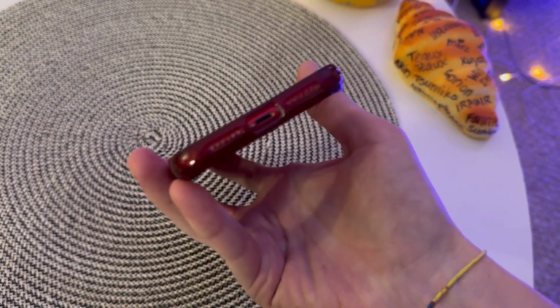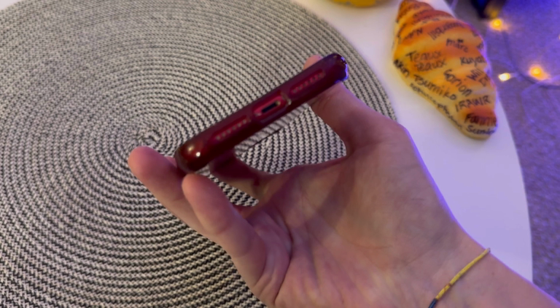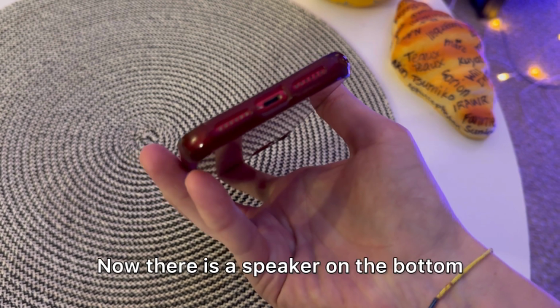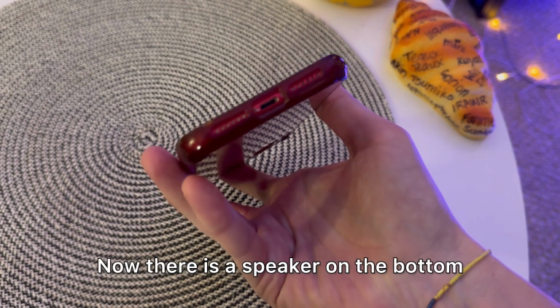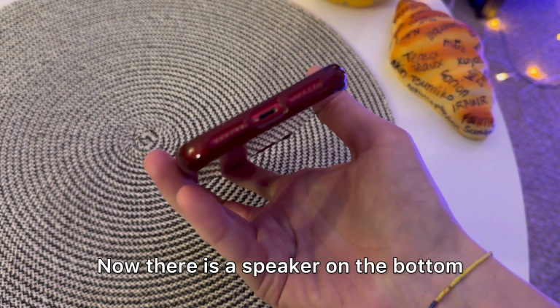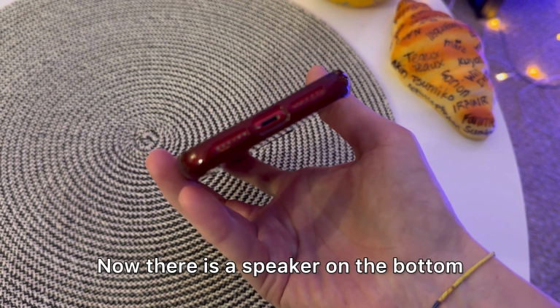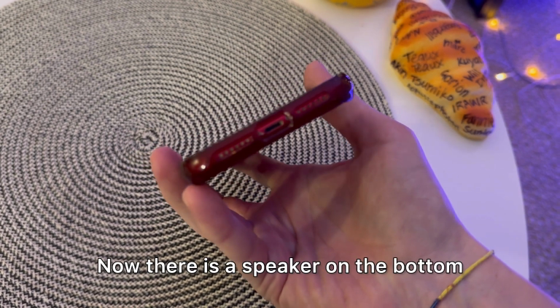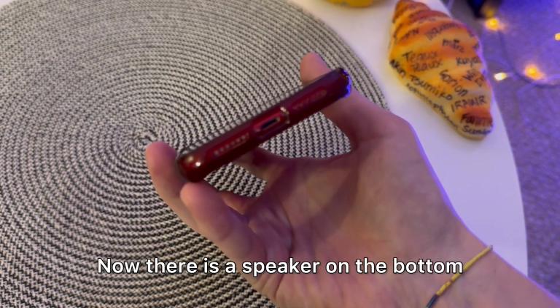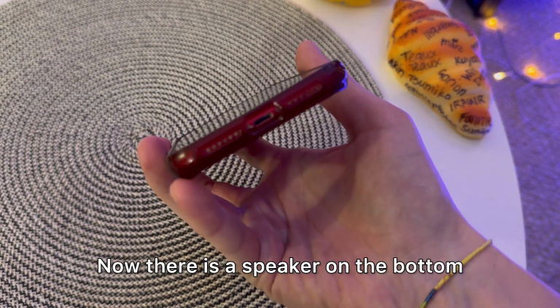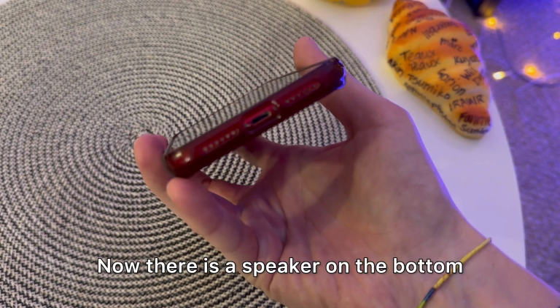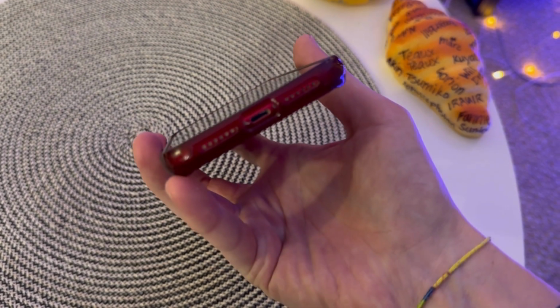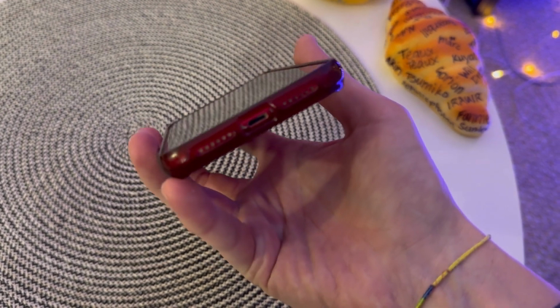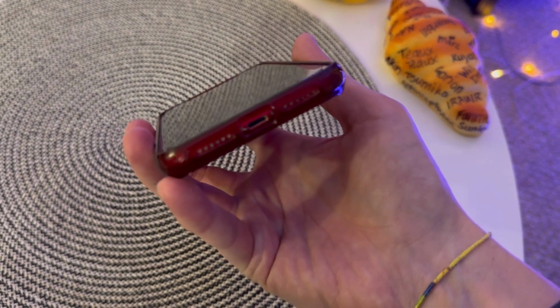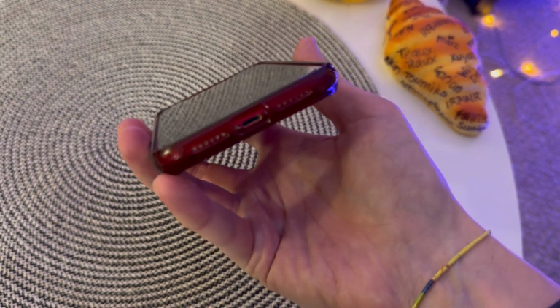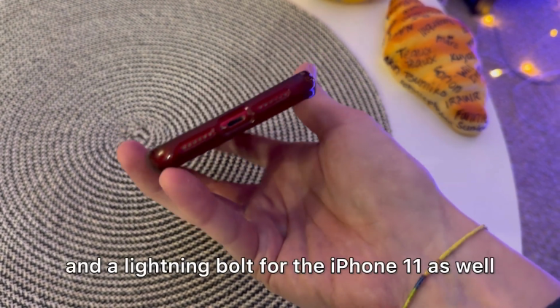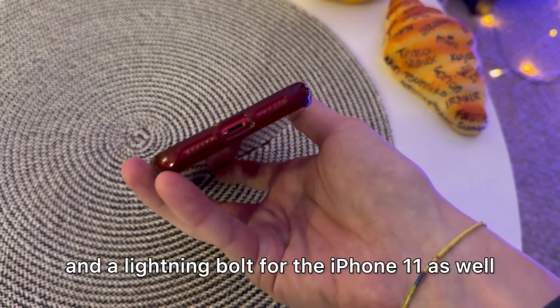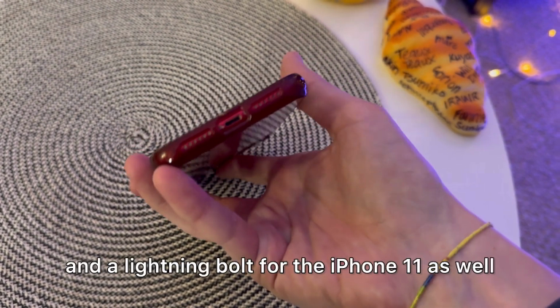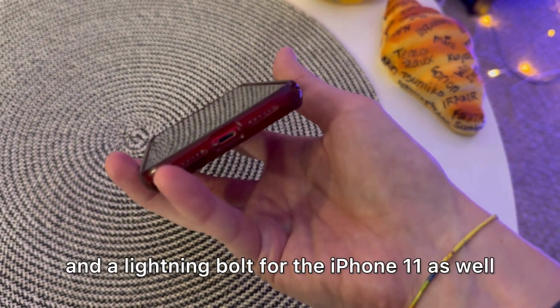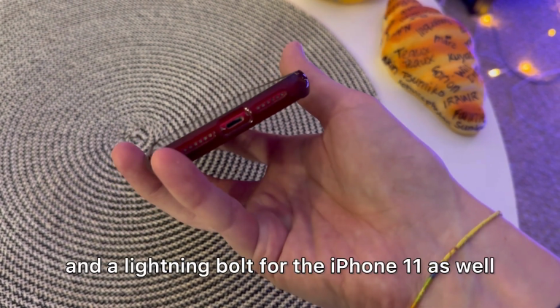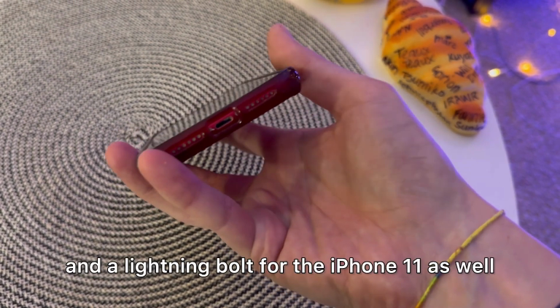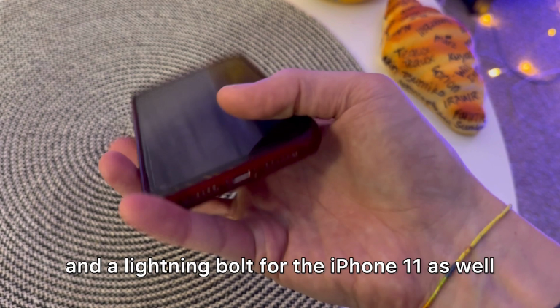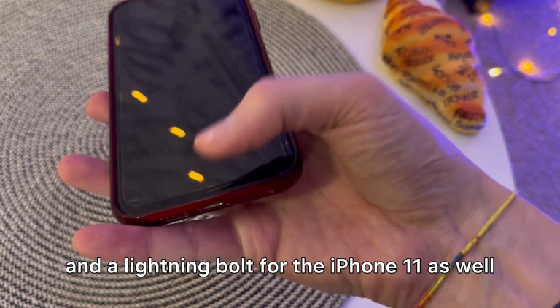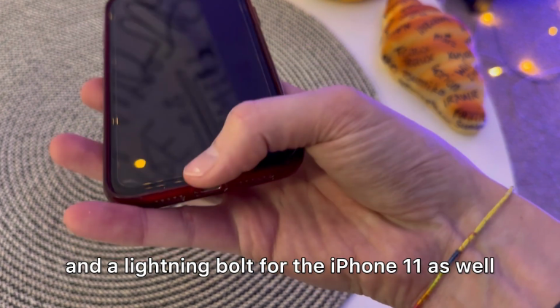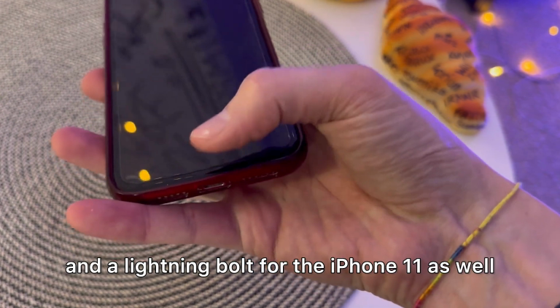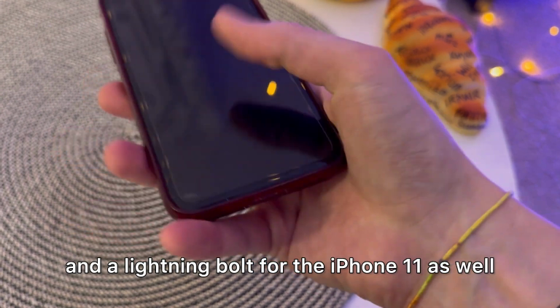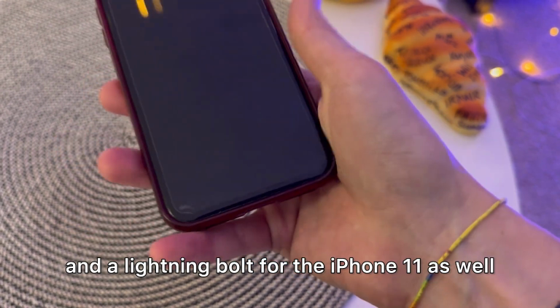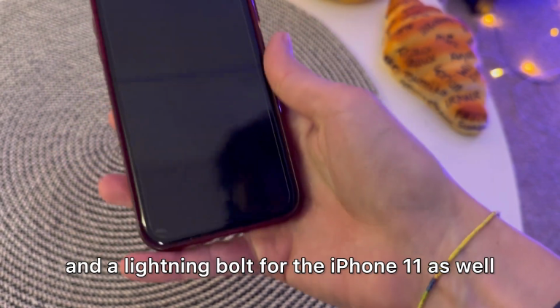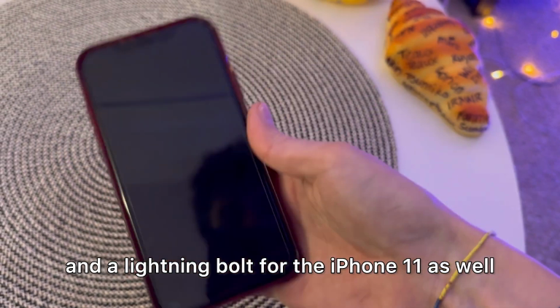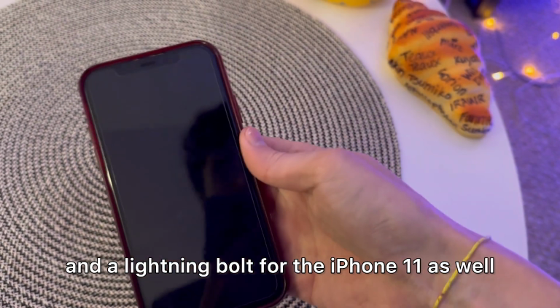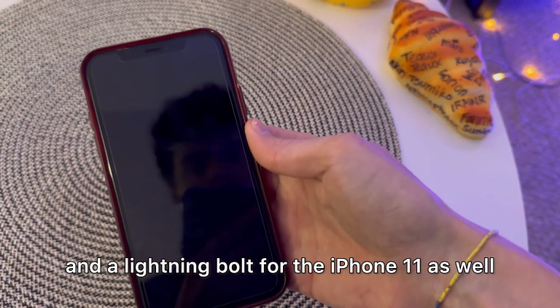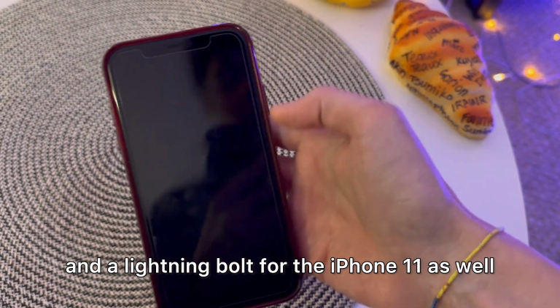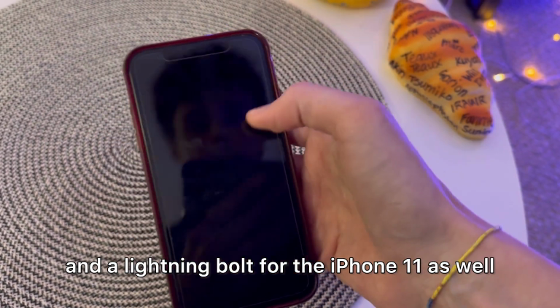There is a speaker on the bottom and a lightning port for the iPhone 11 as well.